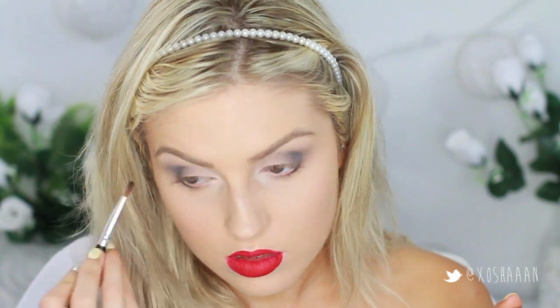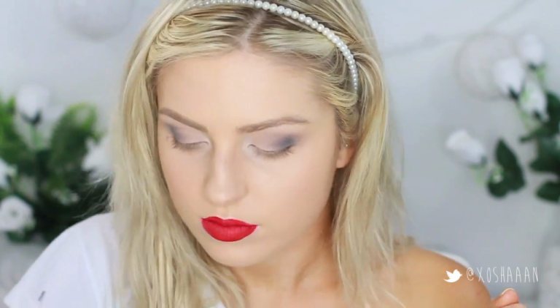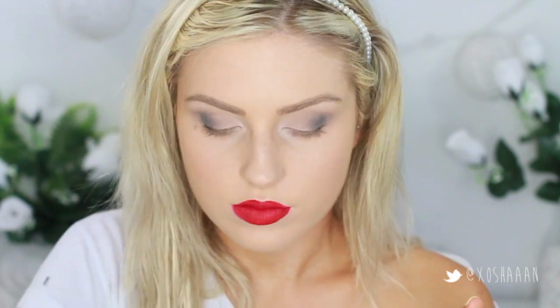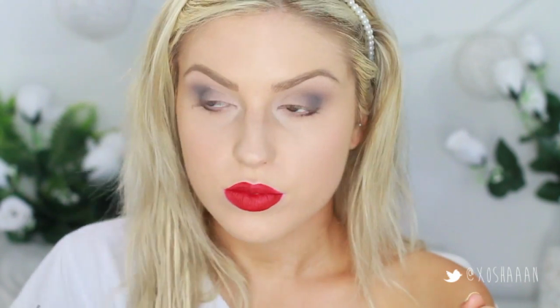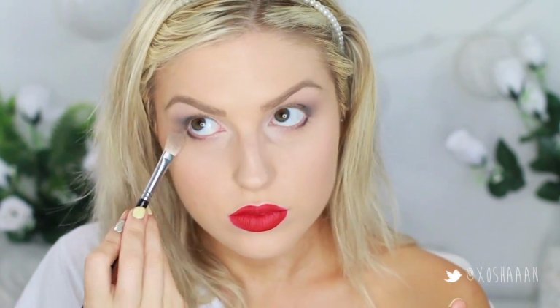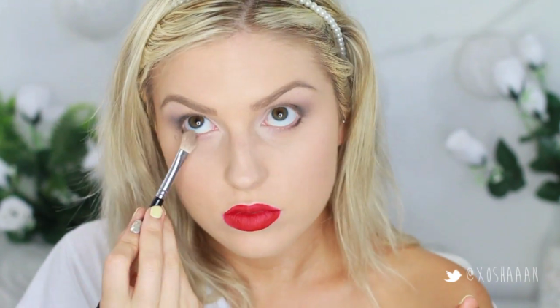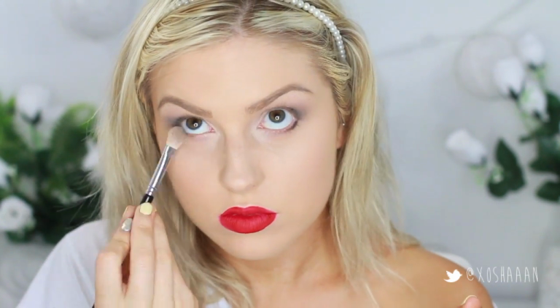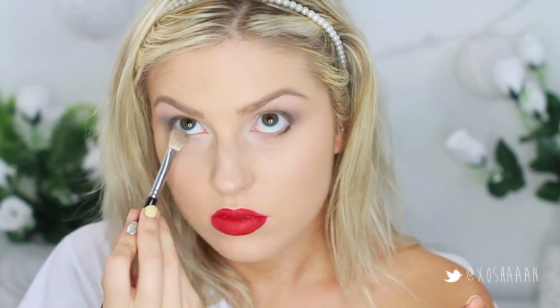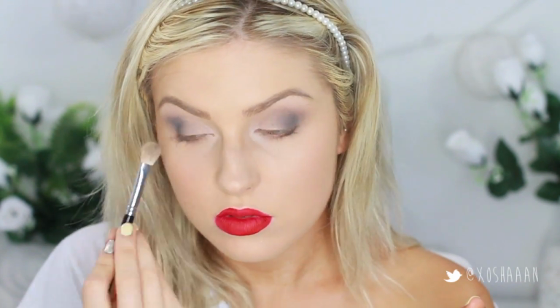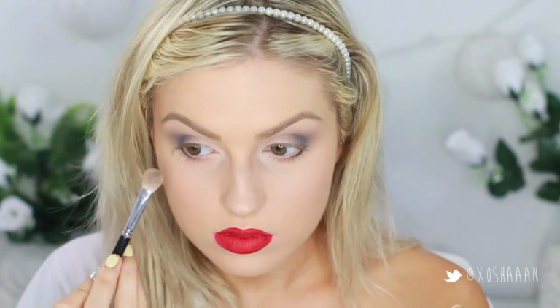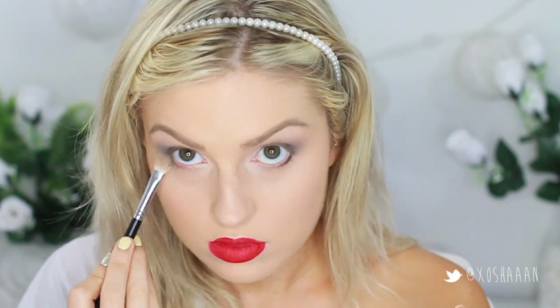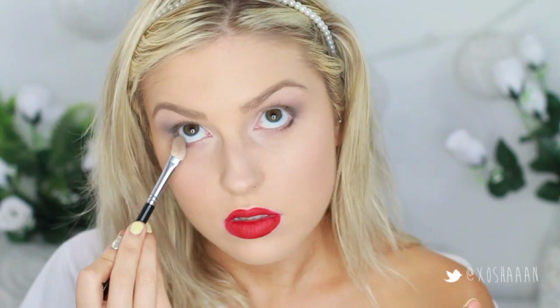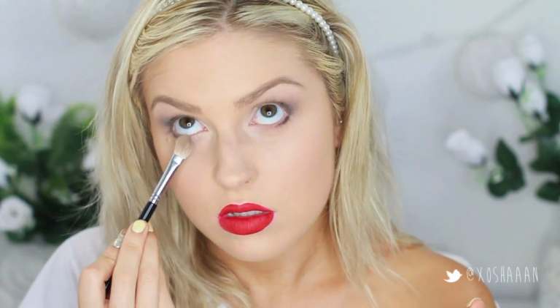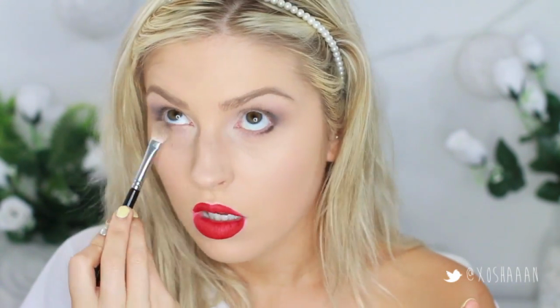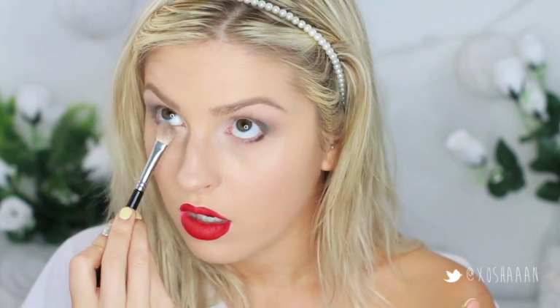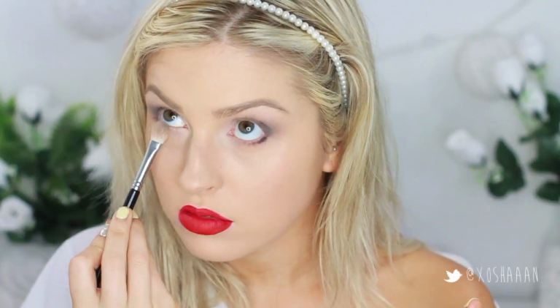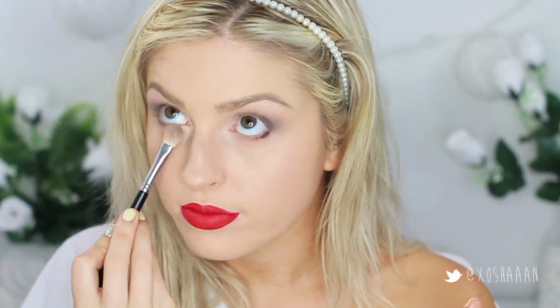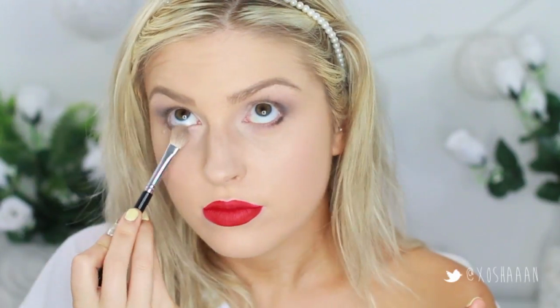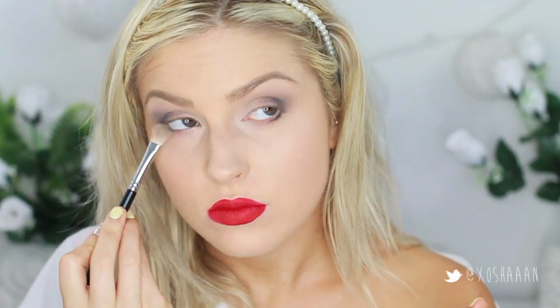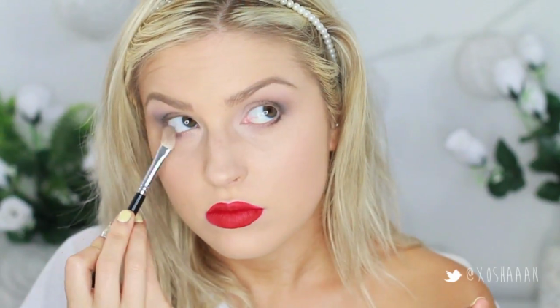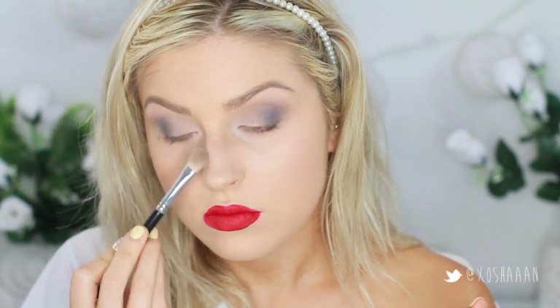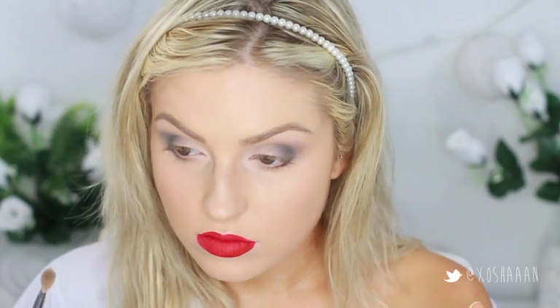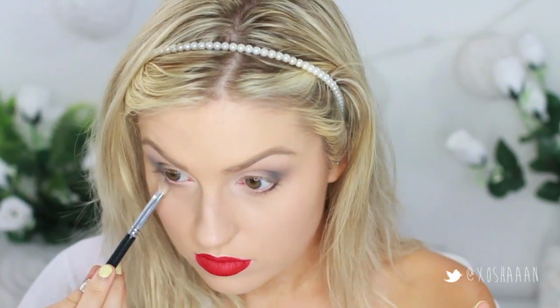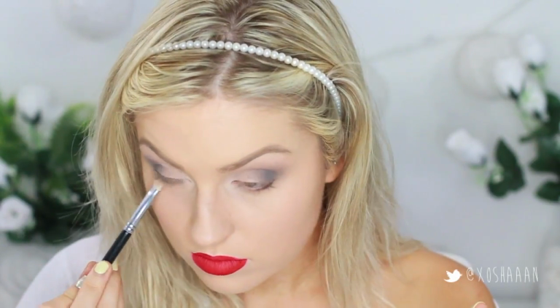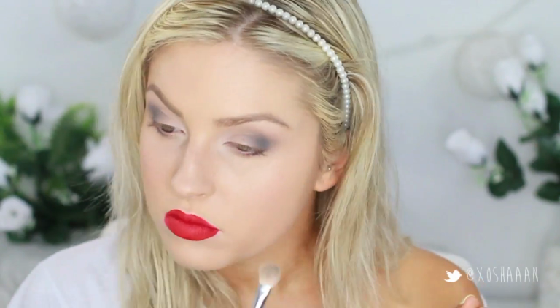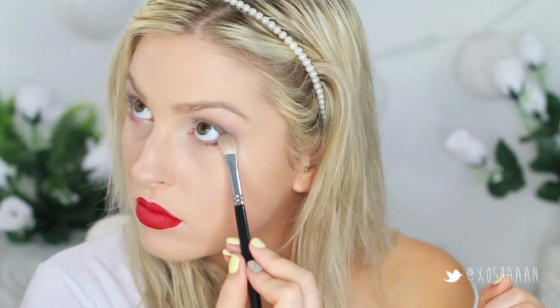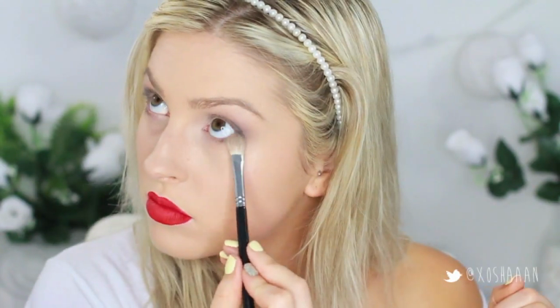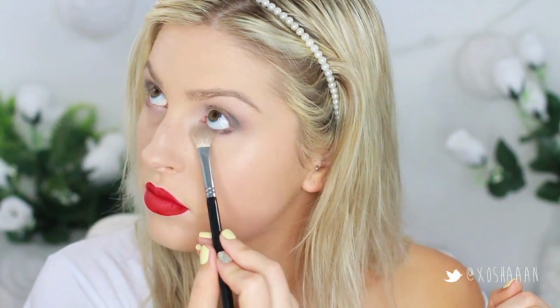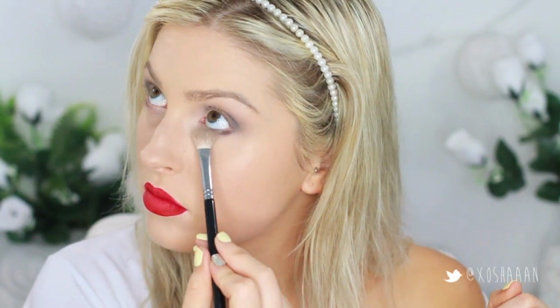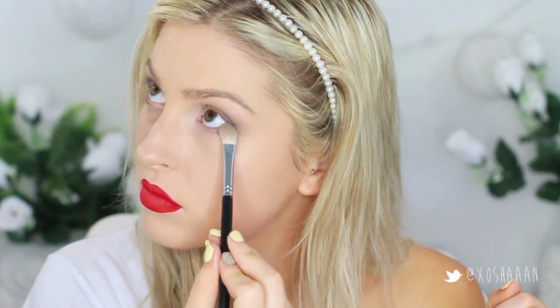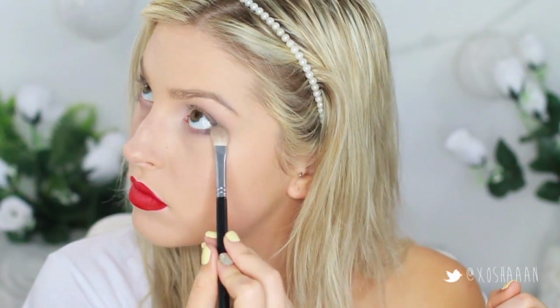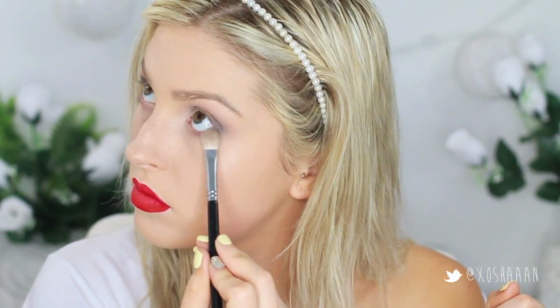I'm also taking that black eyeshadow just underneath the lash line and blending that out. You can use an eyeliner if you want, but I just wanted to use a shadow because it's a little bit less harsh.